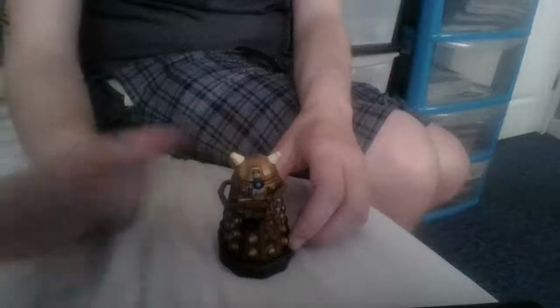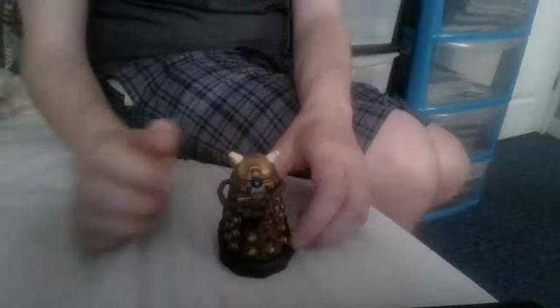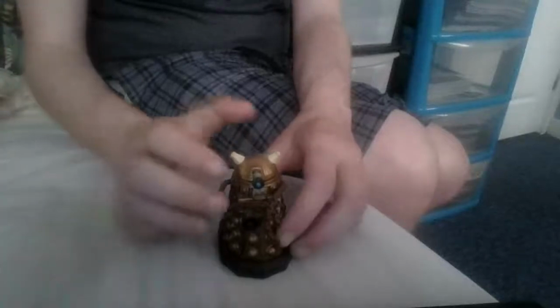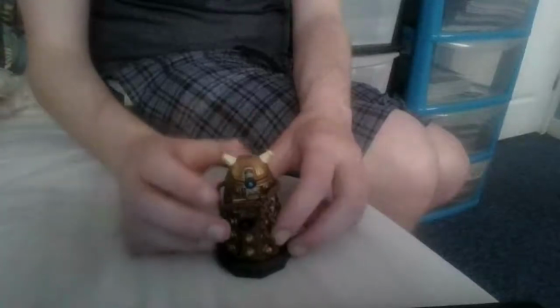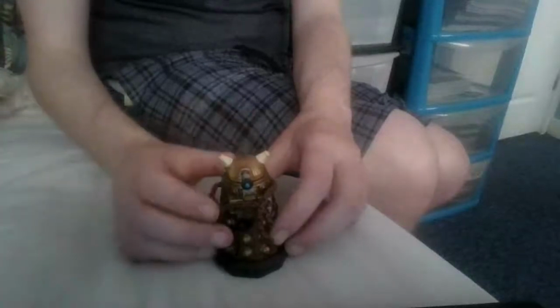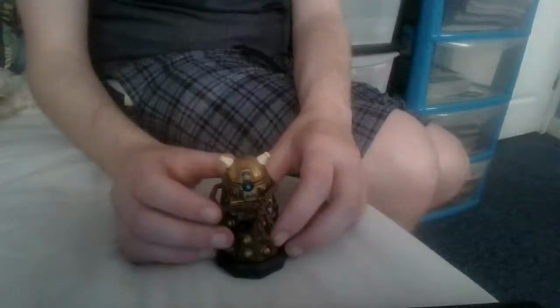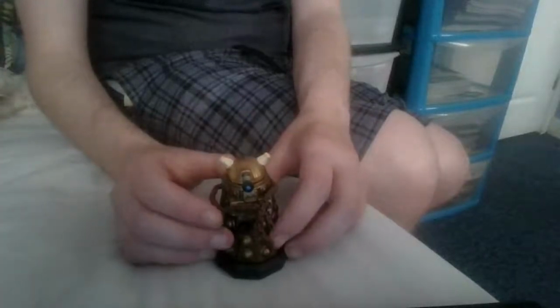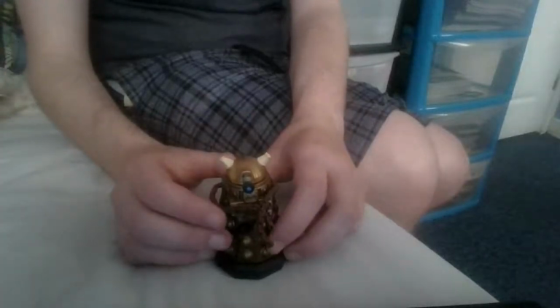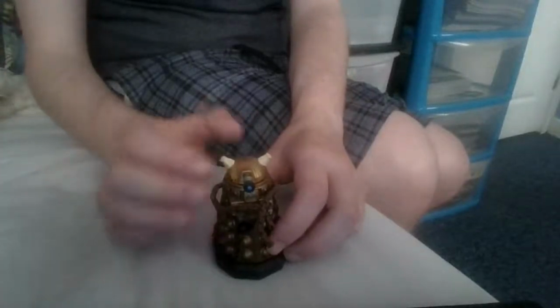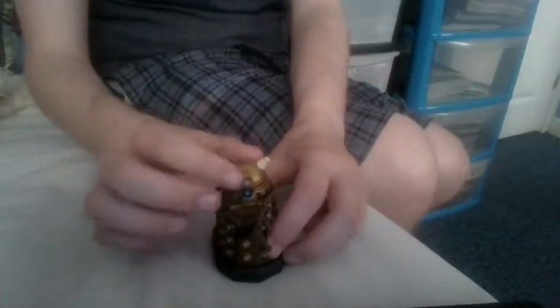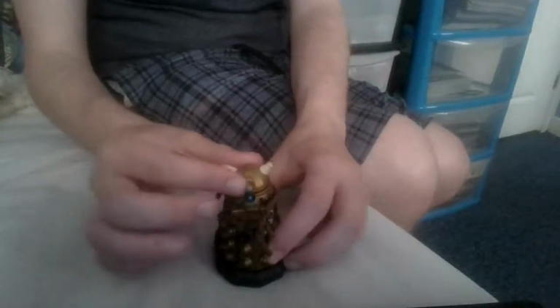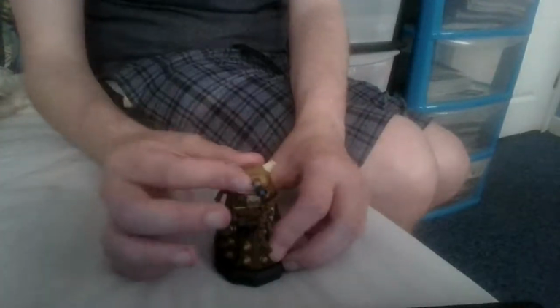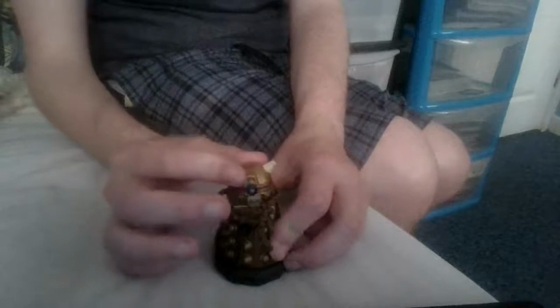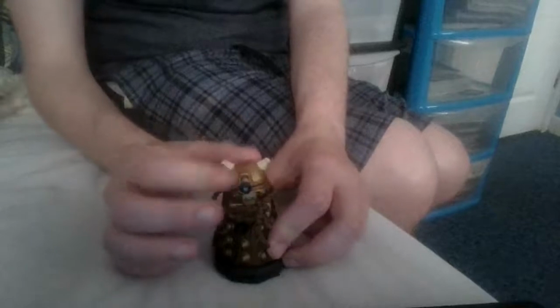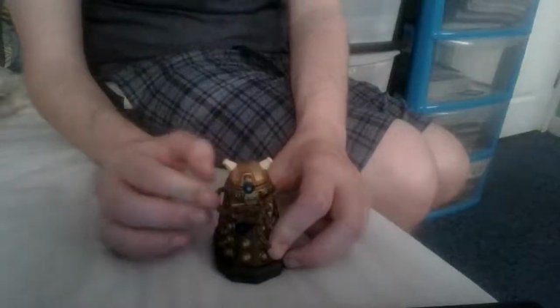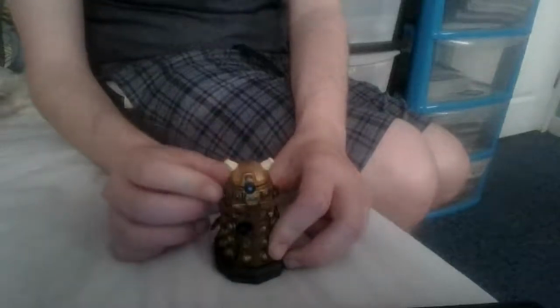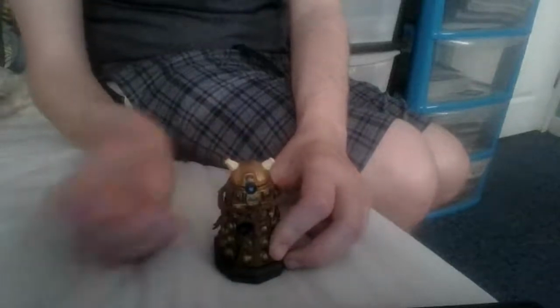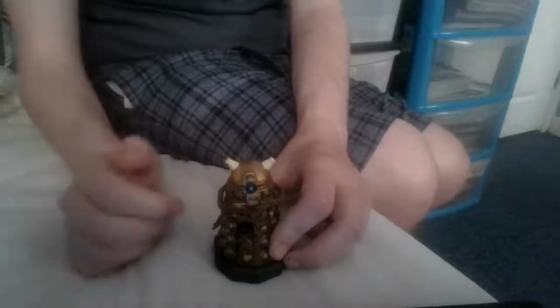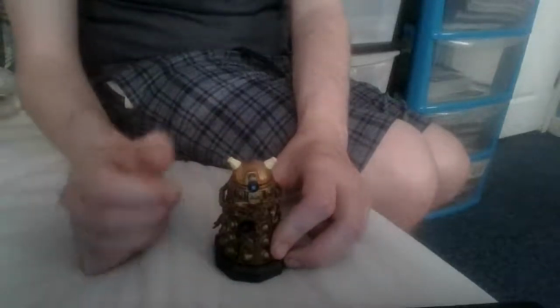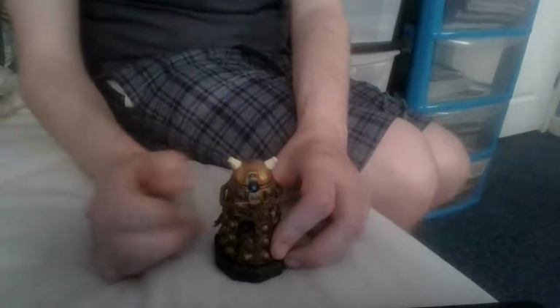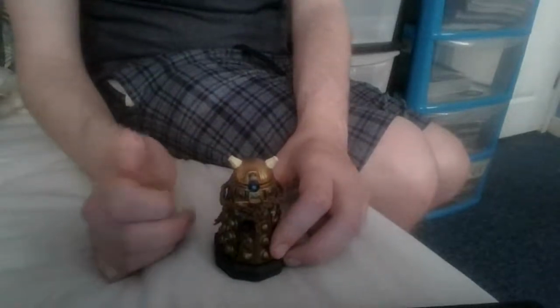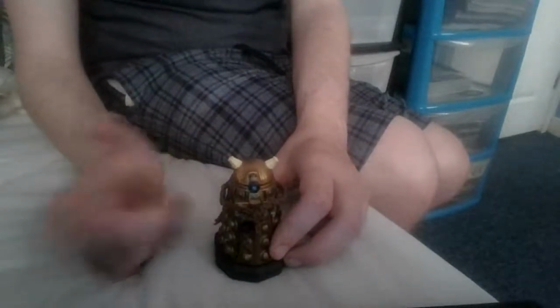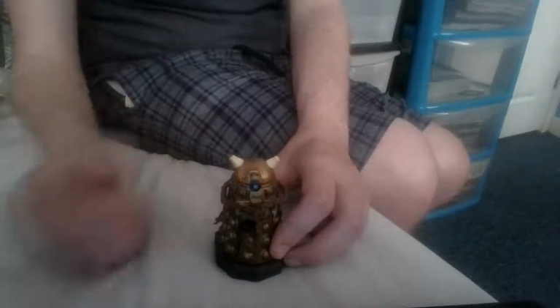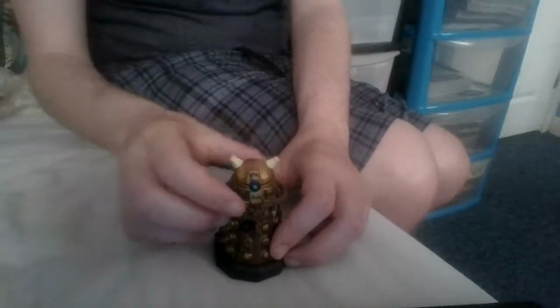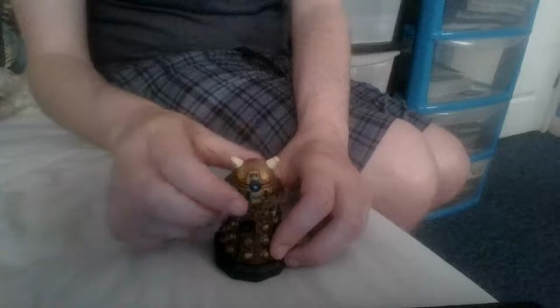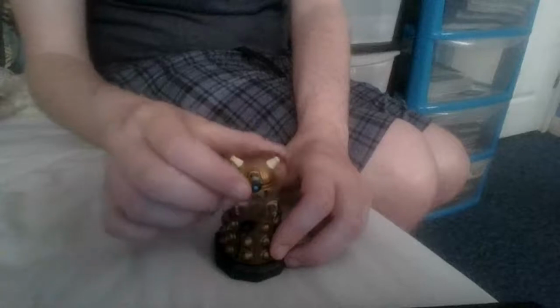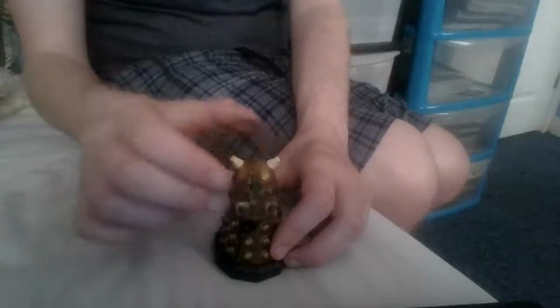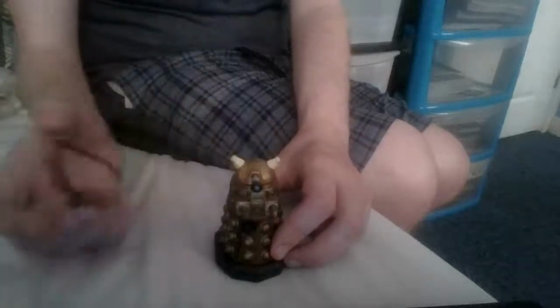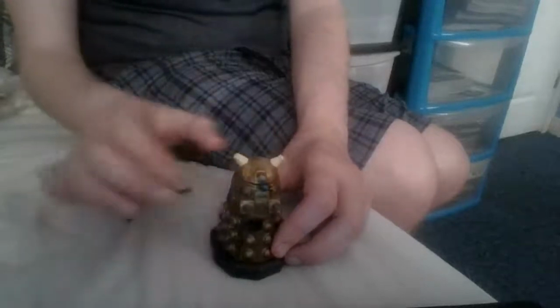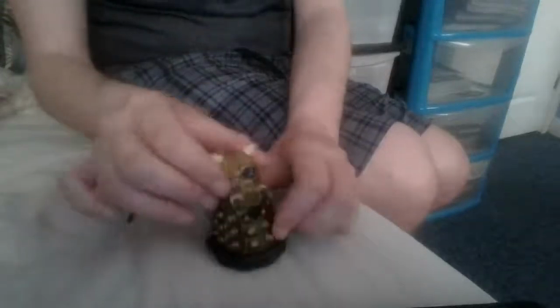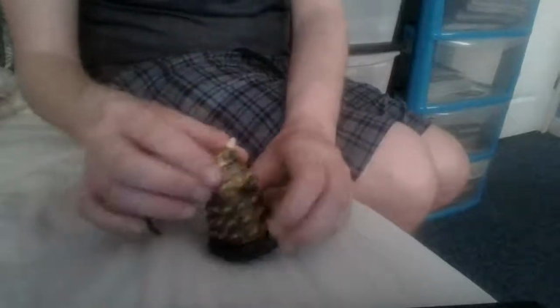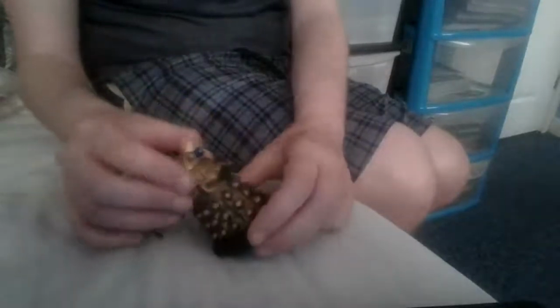Hi guys, Shovey 2 and welcome back to a brand new video on the channel. Today I'm going to take a look at this. This is the enchained Dalek from Dalek. So this actually can come off so you can have it, you know, like a normal Dalek.